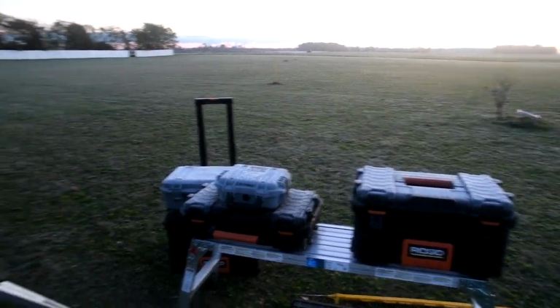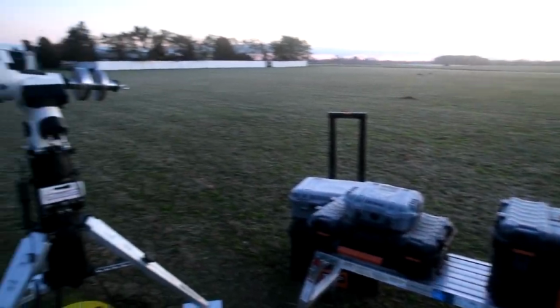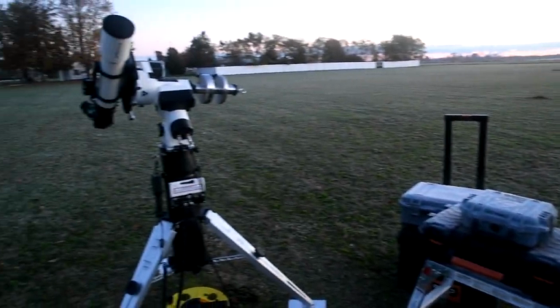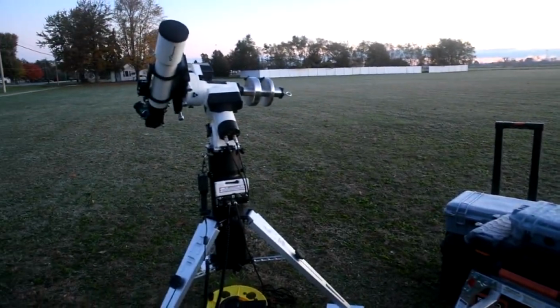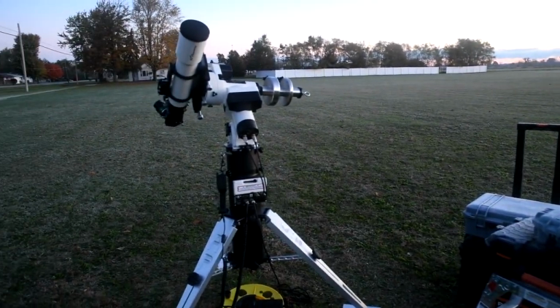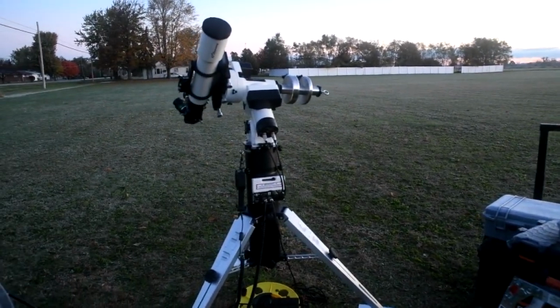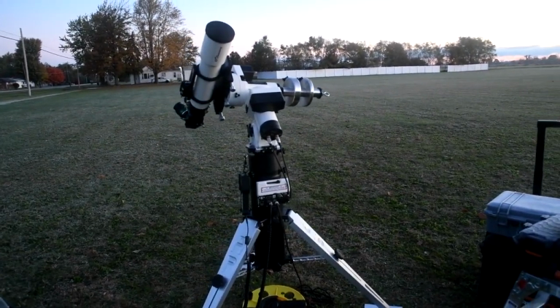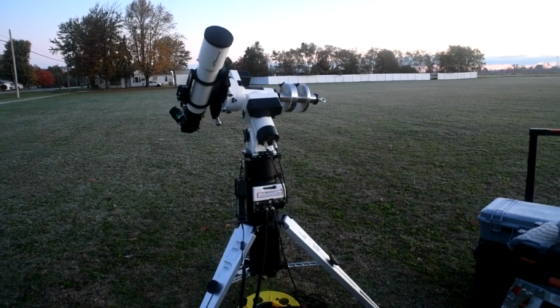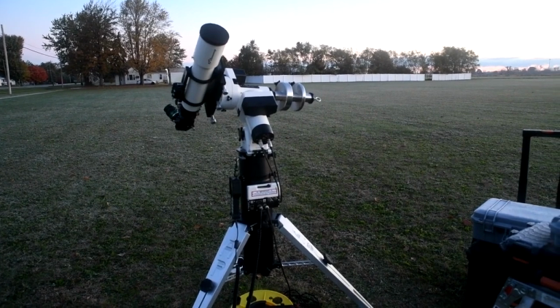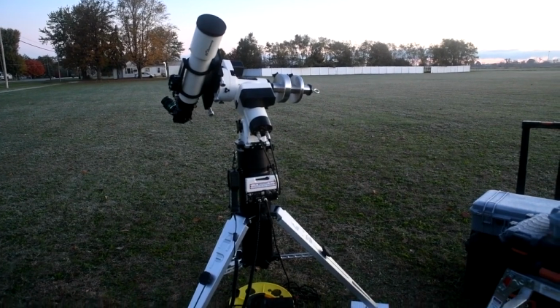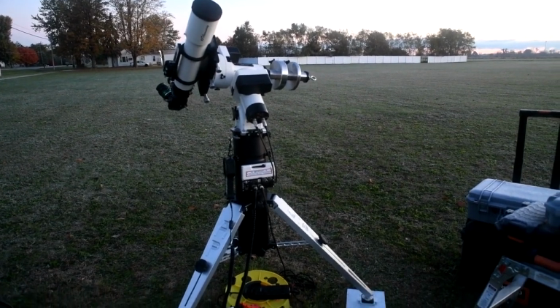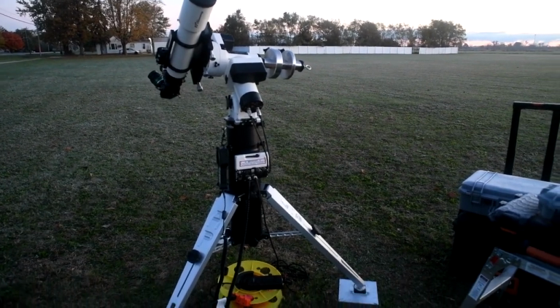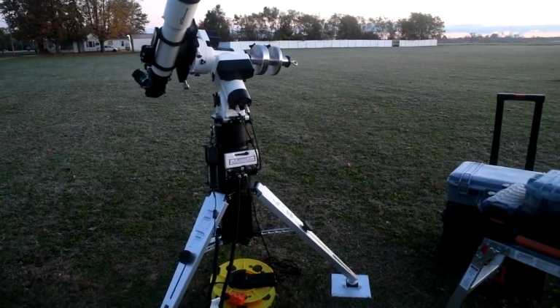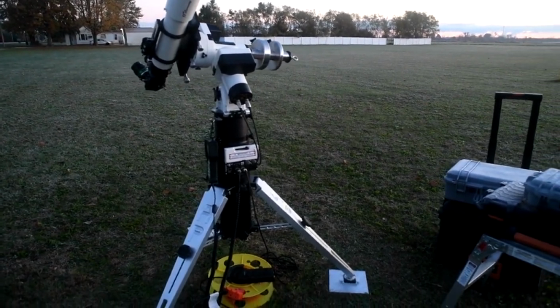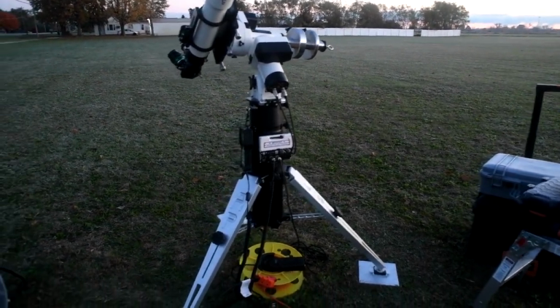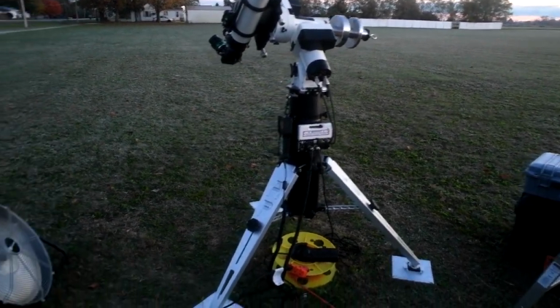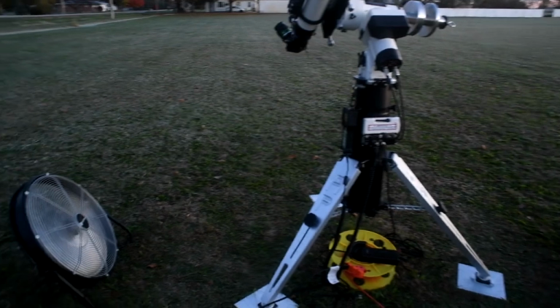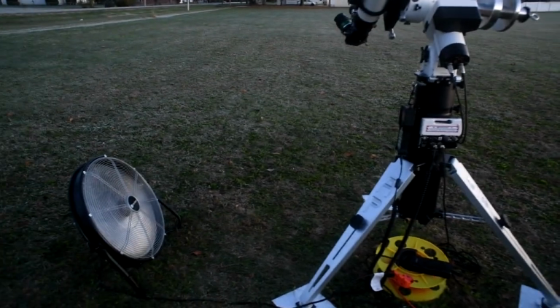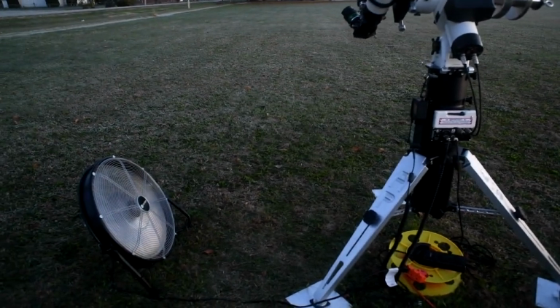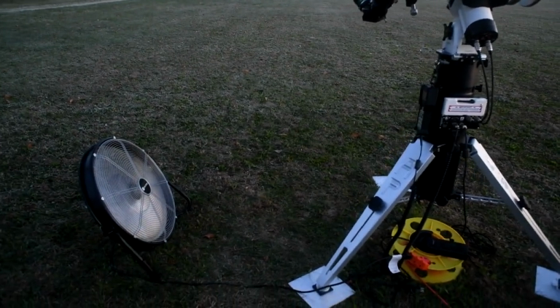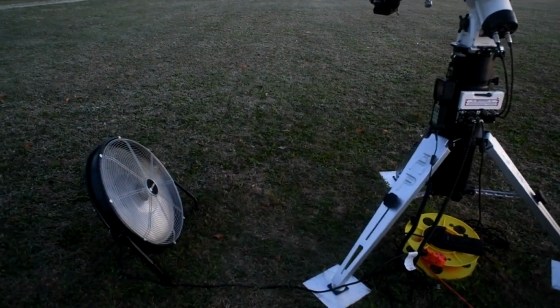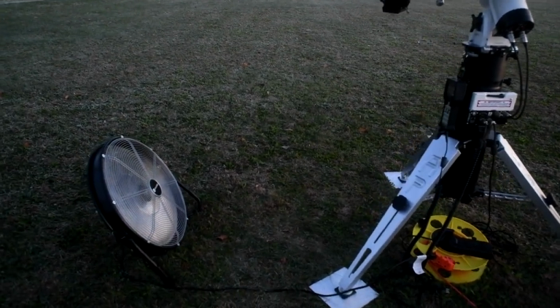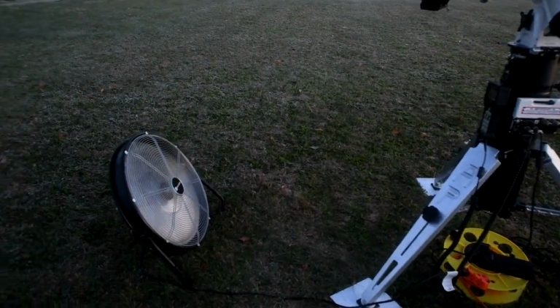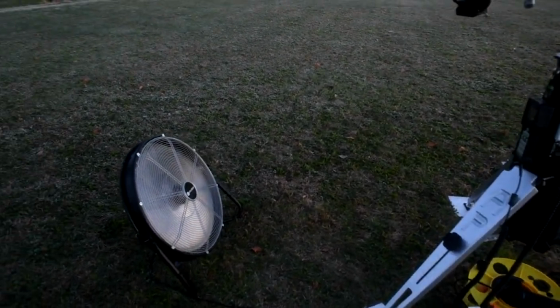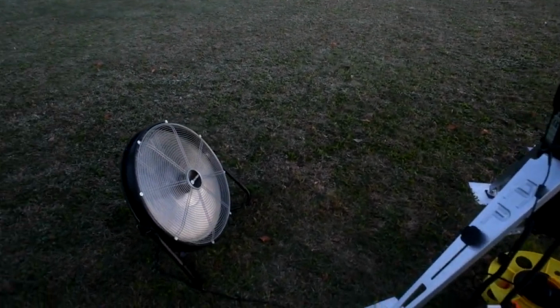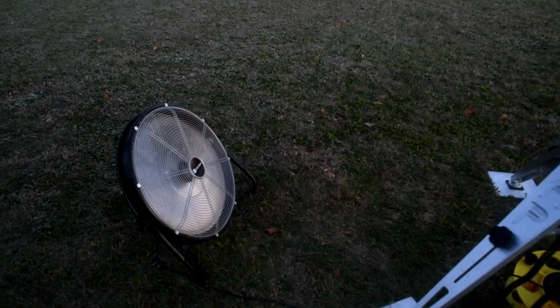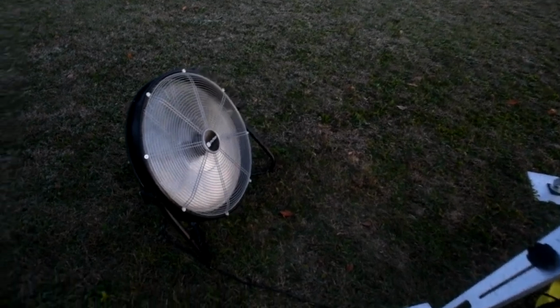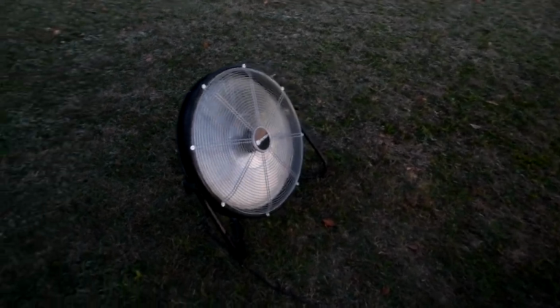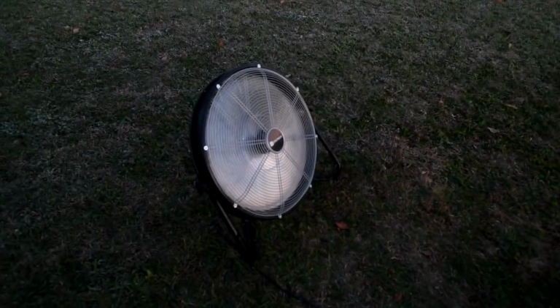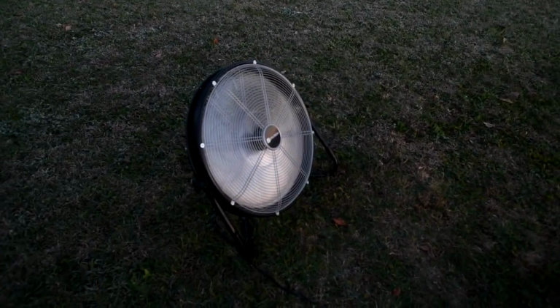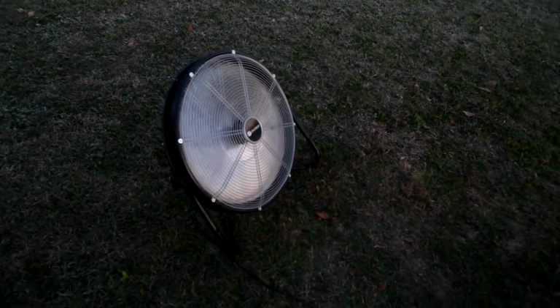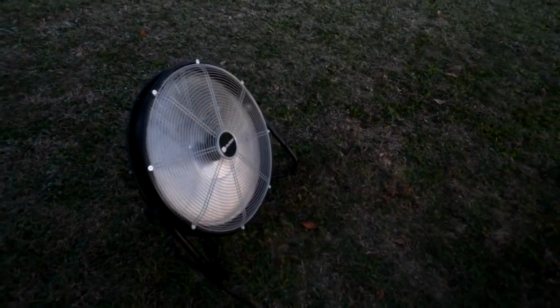I had the telescope out last night — my 92mm AP and a Mach 2 — and I knew we were going to get some frost. When we get frost or moisture, I like to take out my fan.